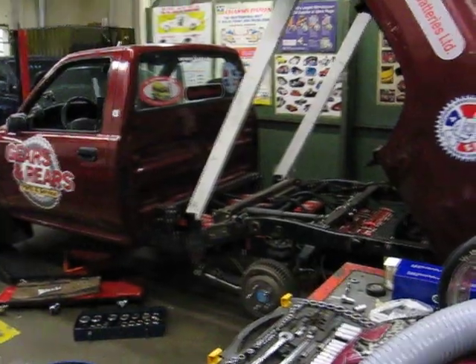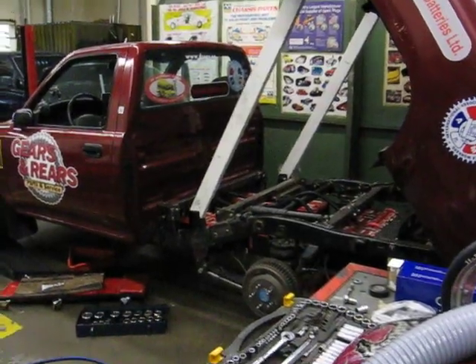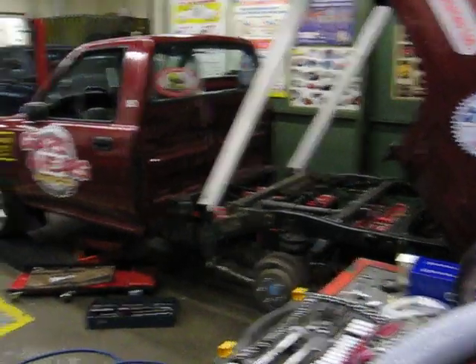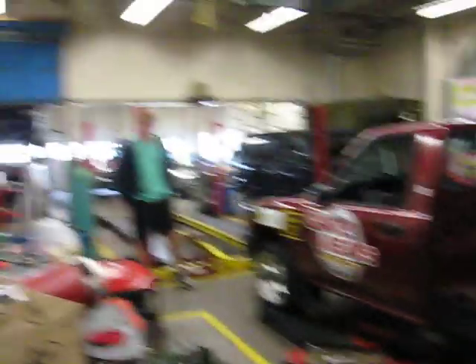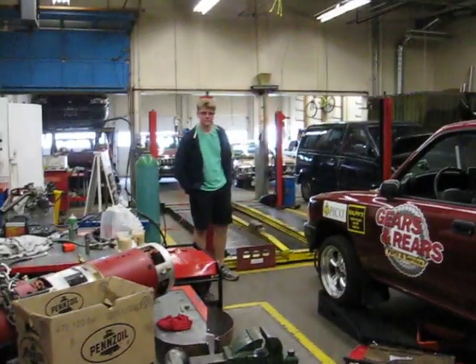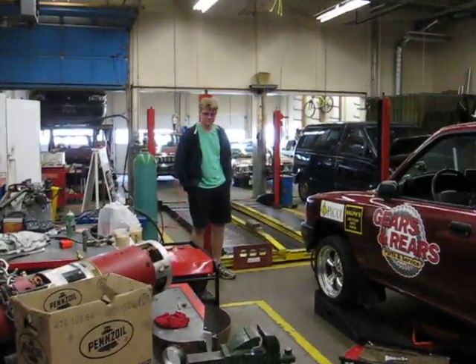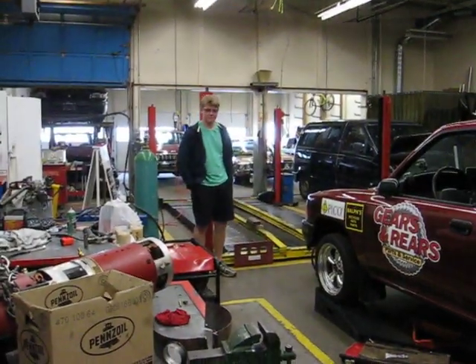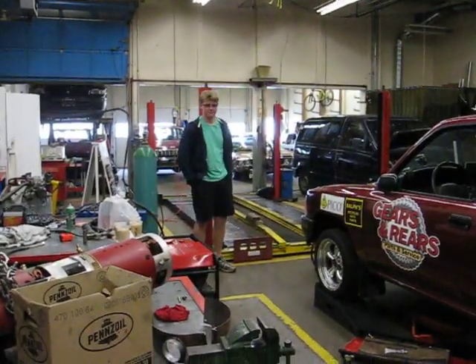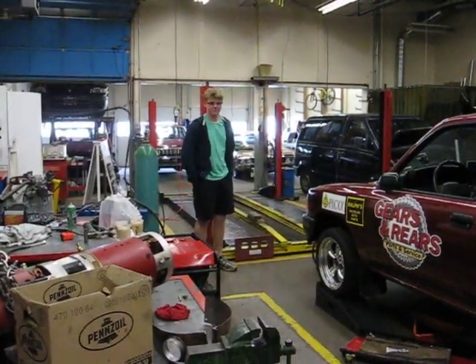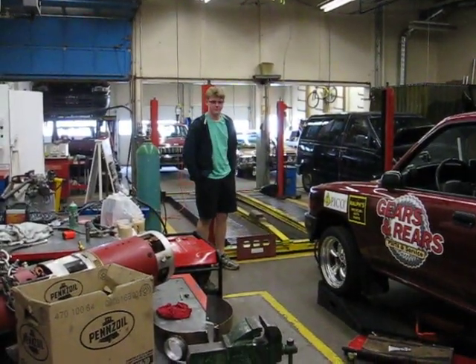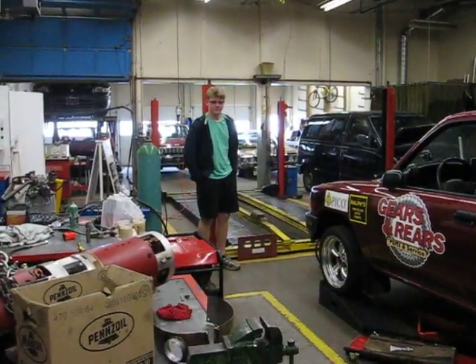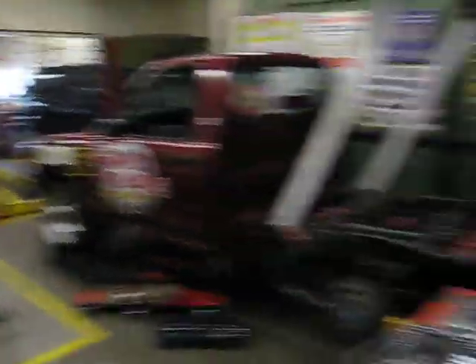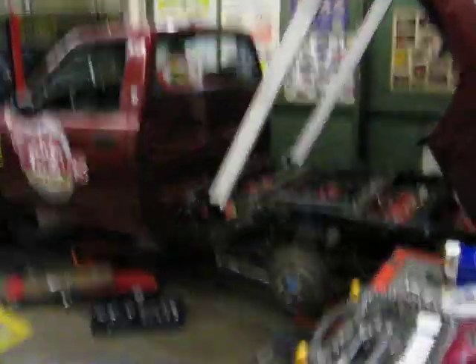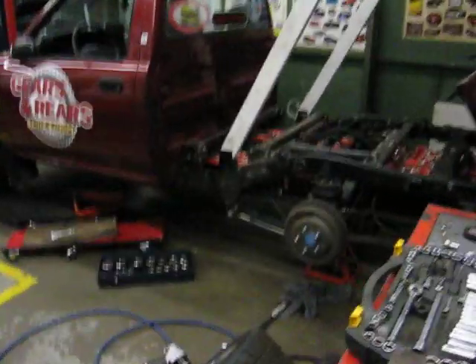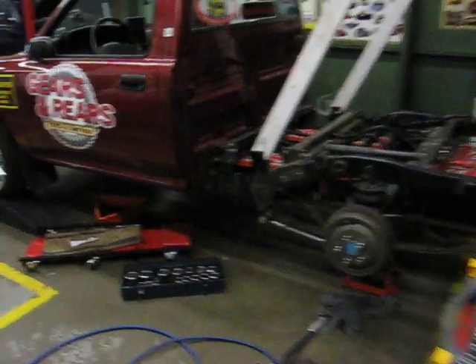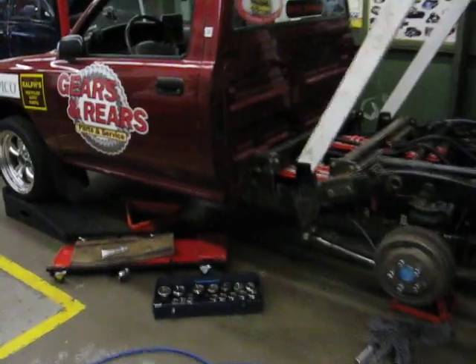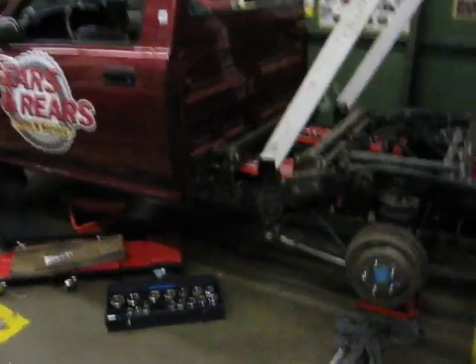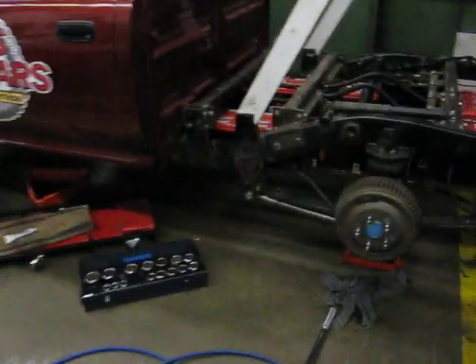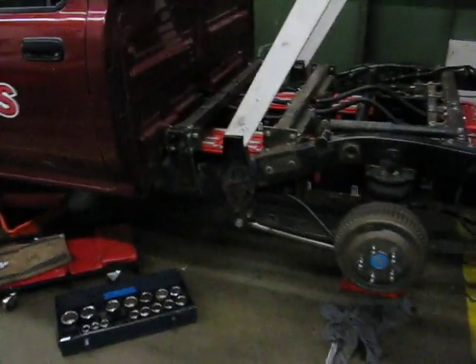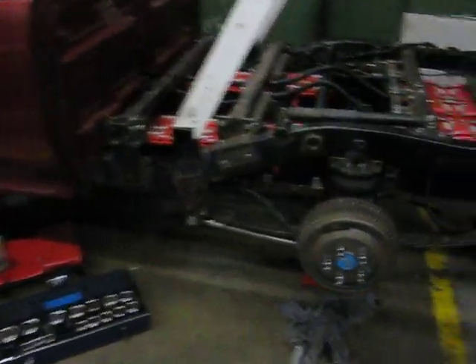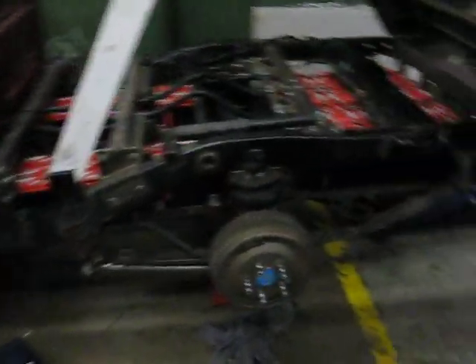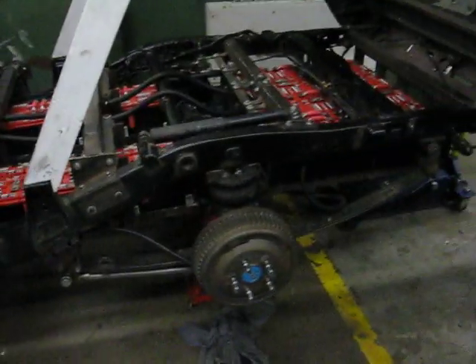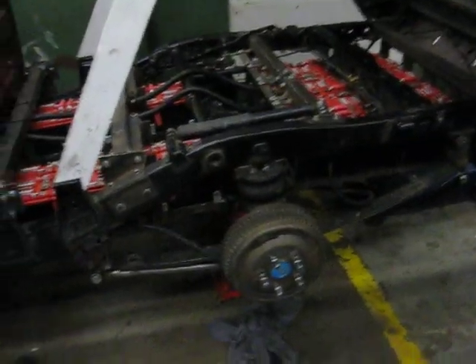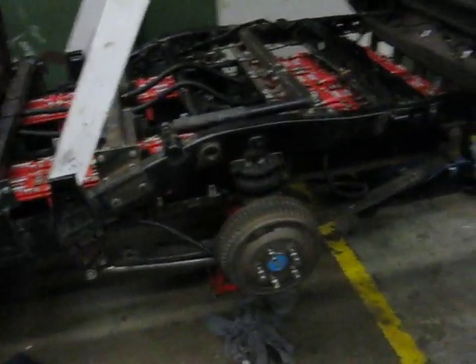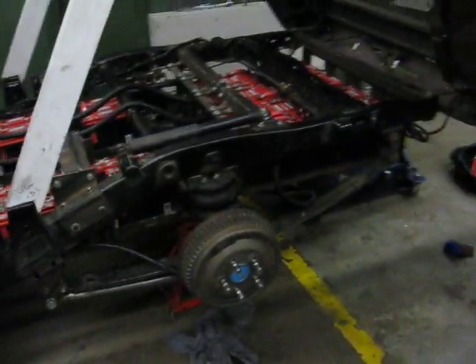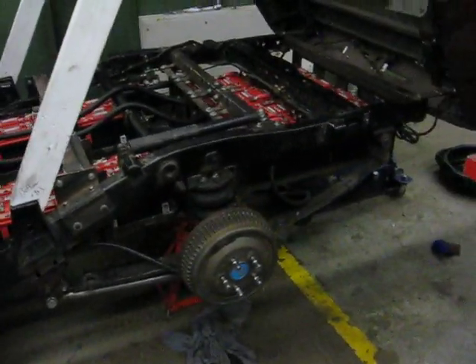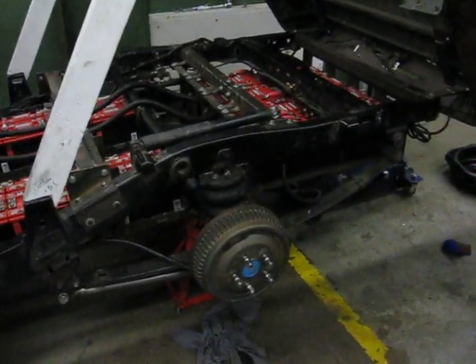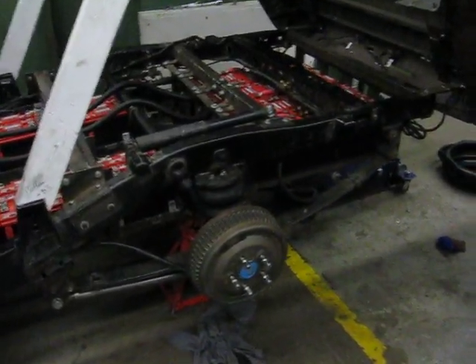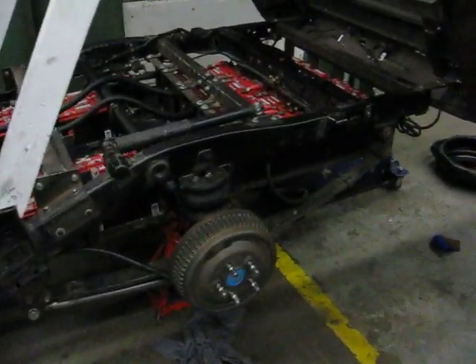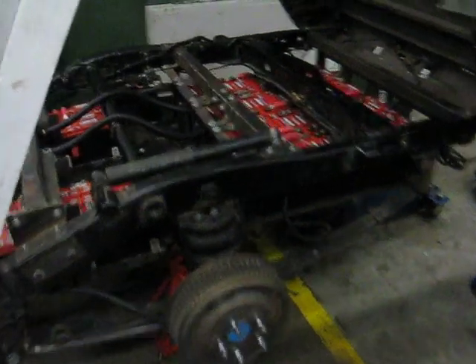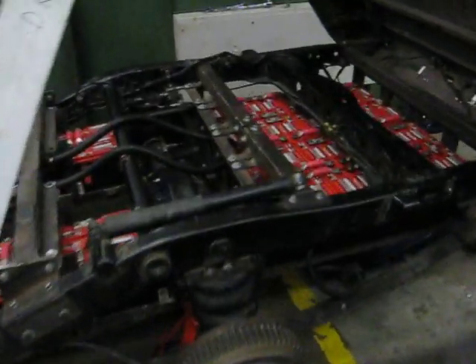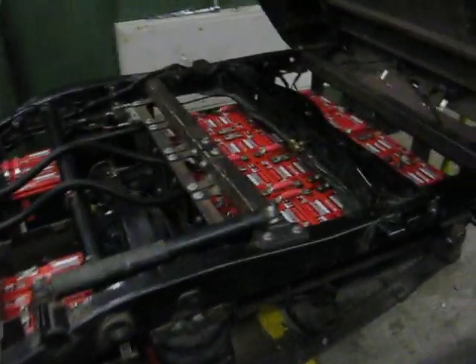Okay, here we go, it's another mad day in the DSS Automotive Shop. Alex has showed up, we've had some students coming in and out the last week of school, and we've done some major work here.